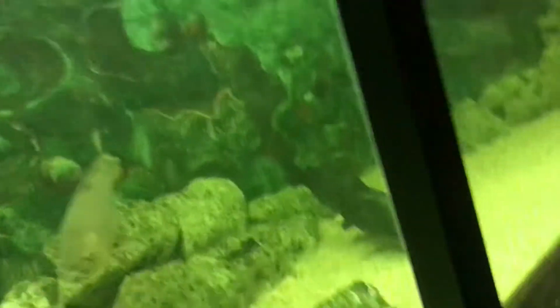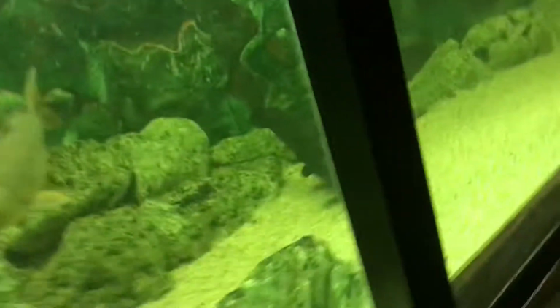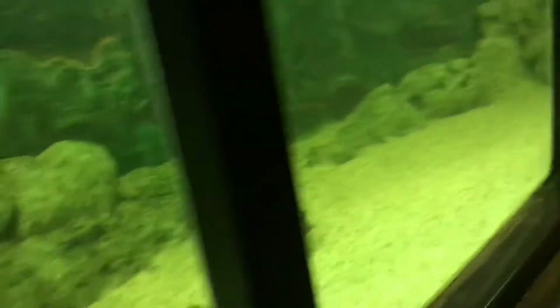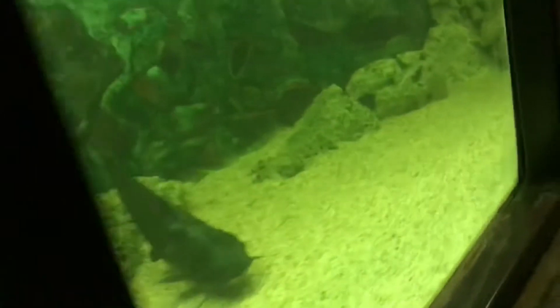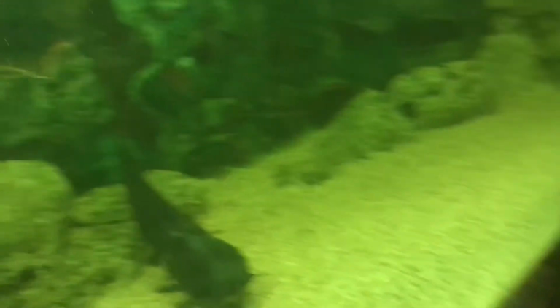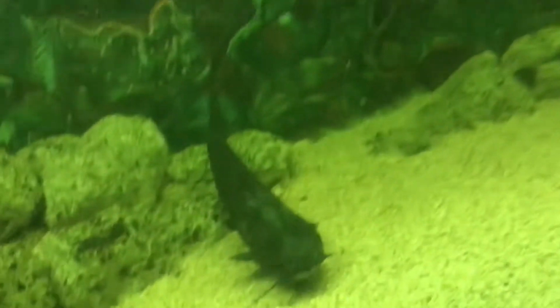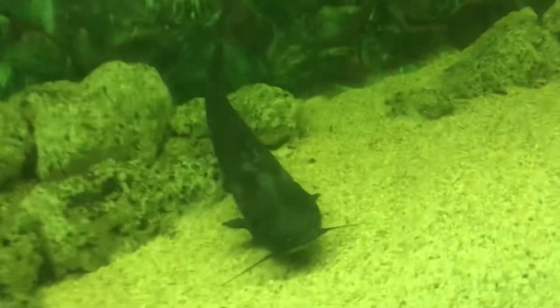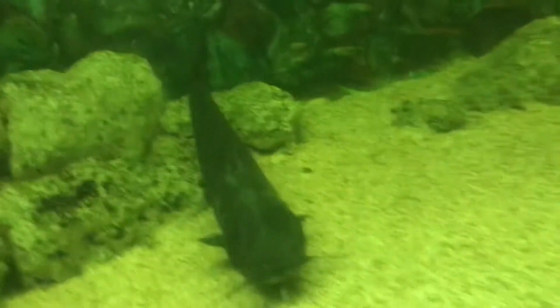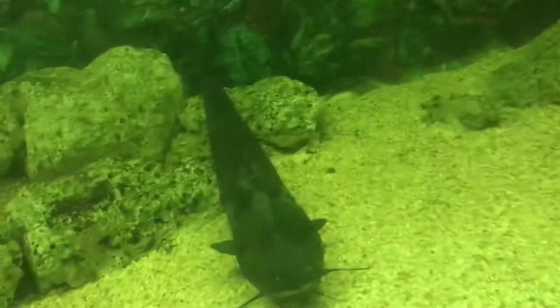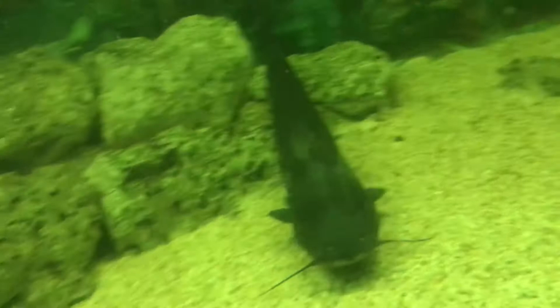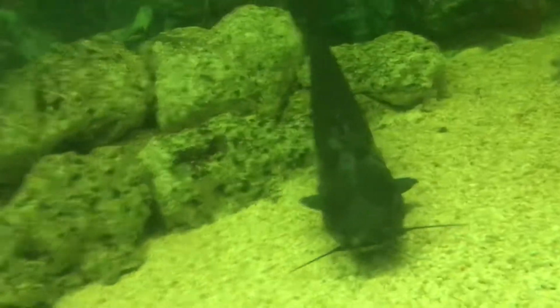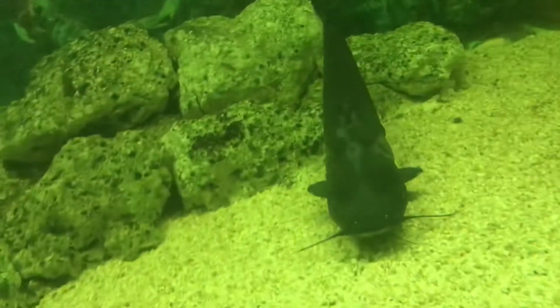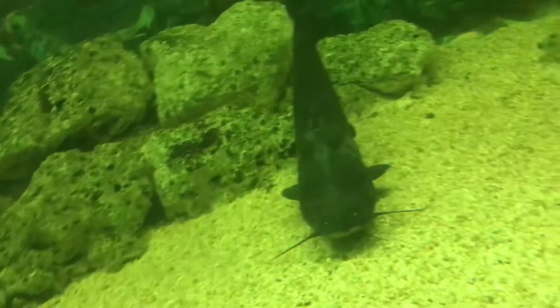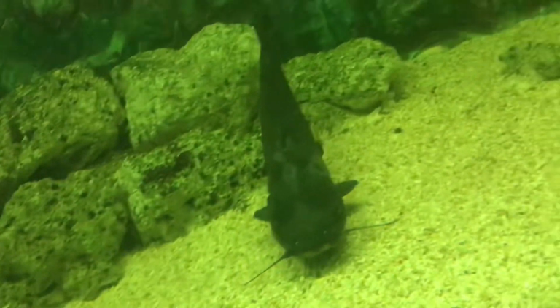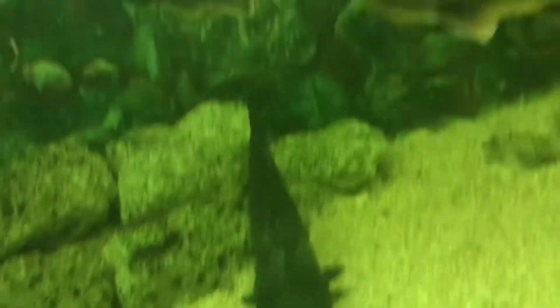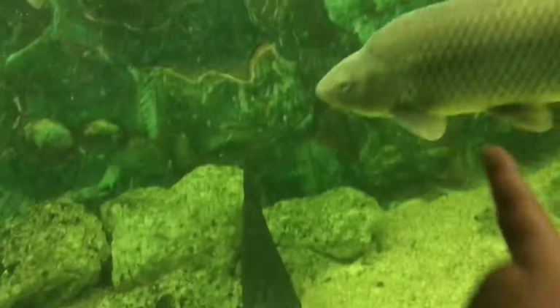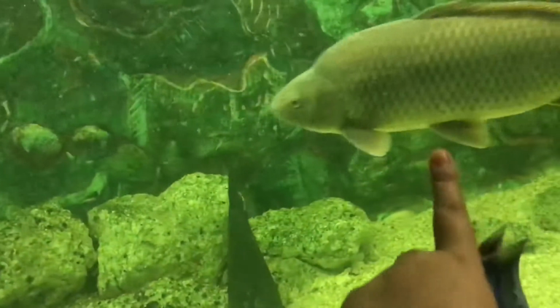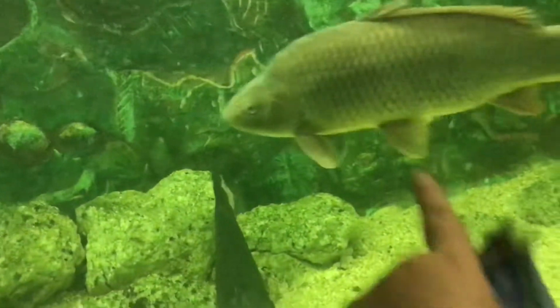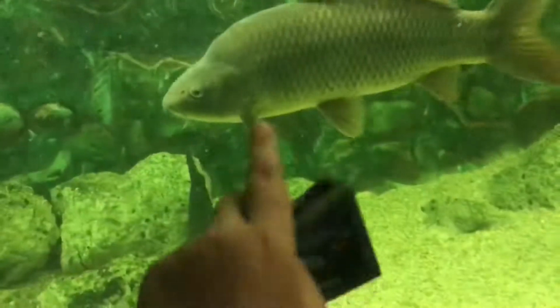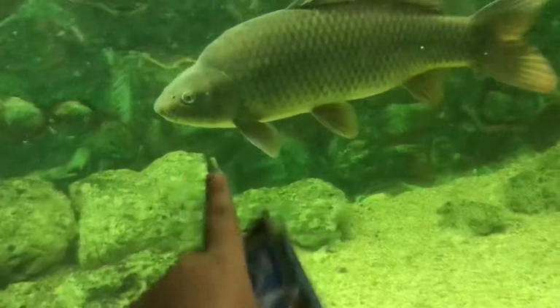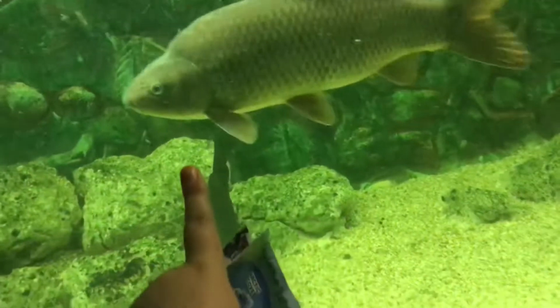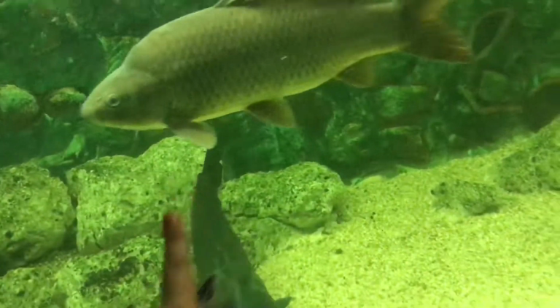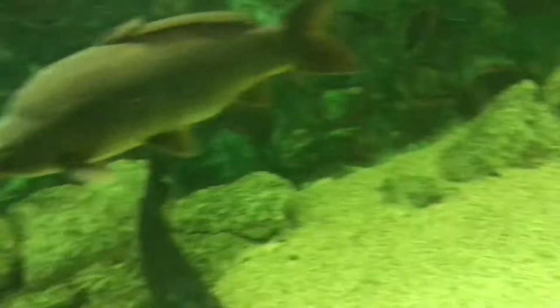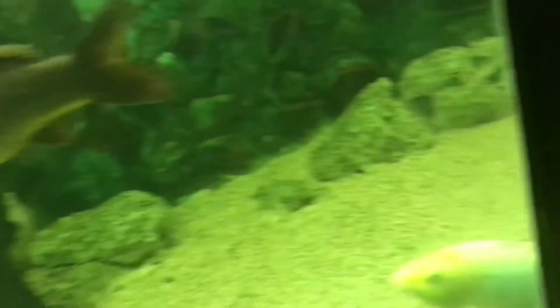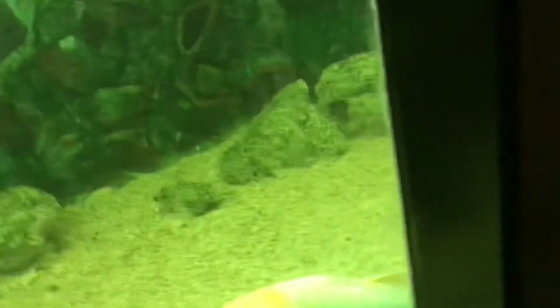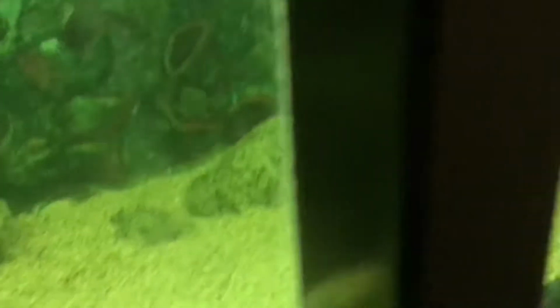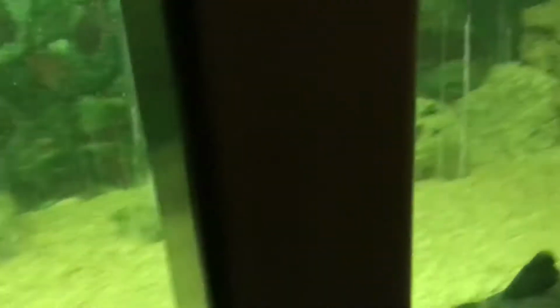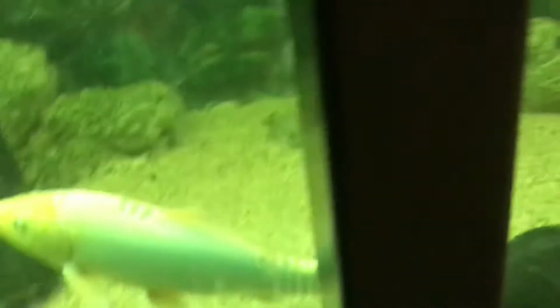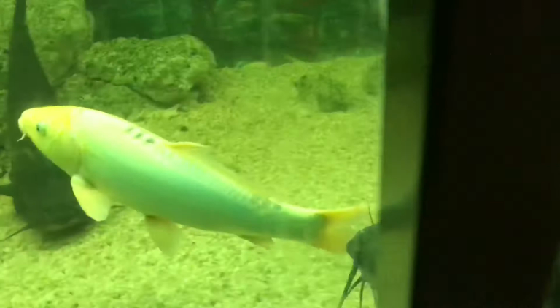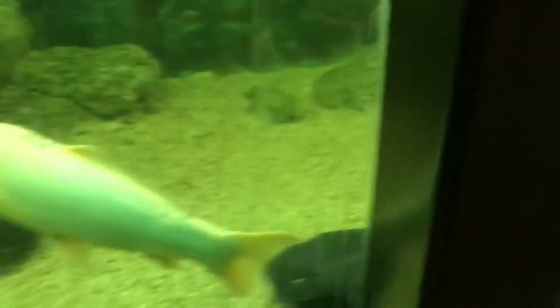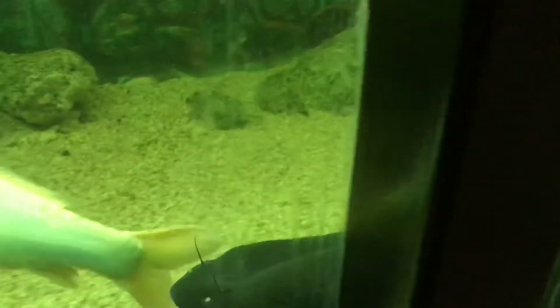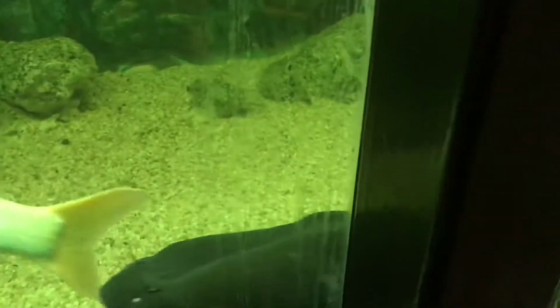Oh my god, look at the size of that thing! It's a big carp. And then a carp — it's a common grass carp. Look, another one. There's a friend.